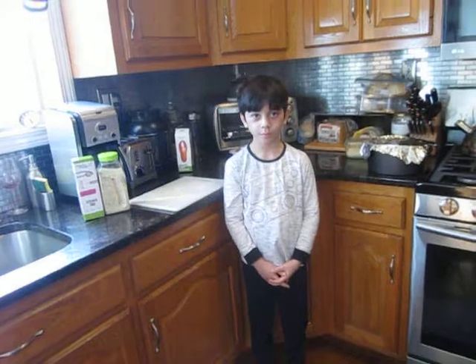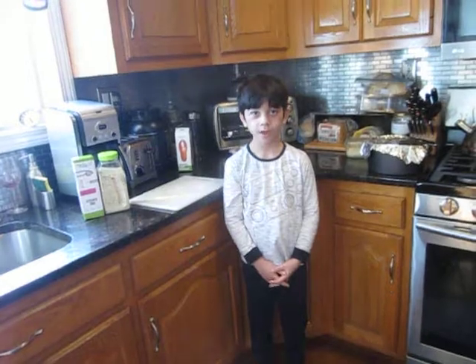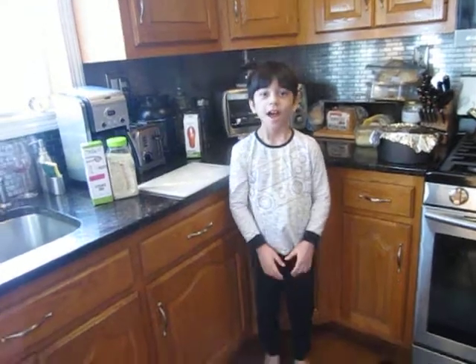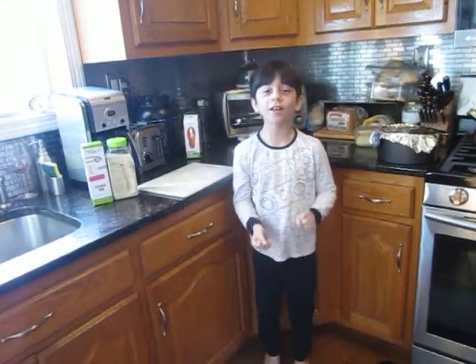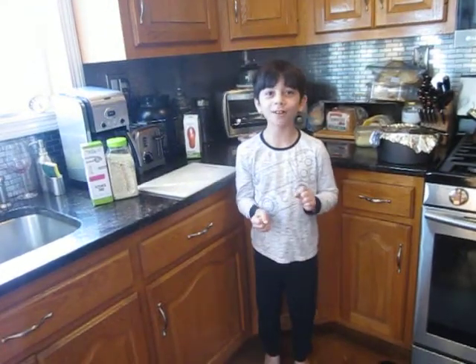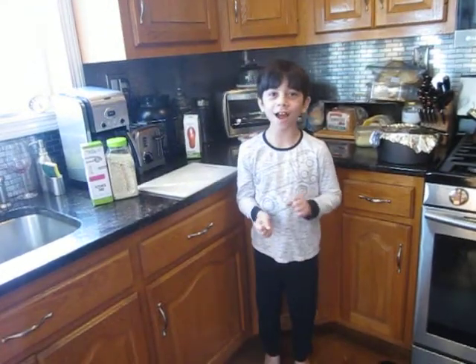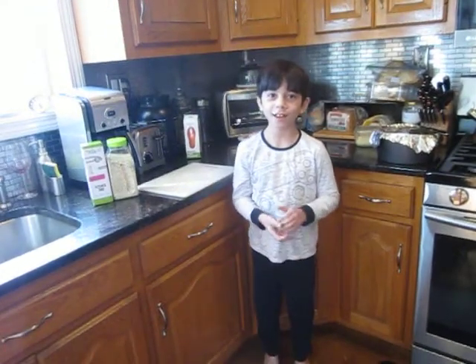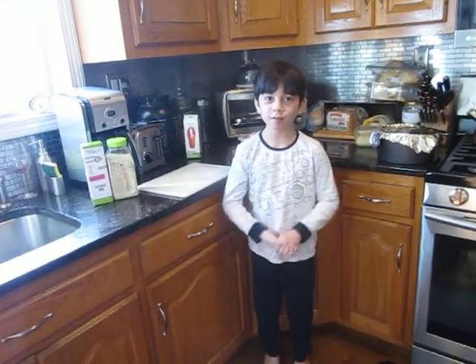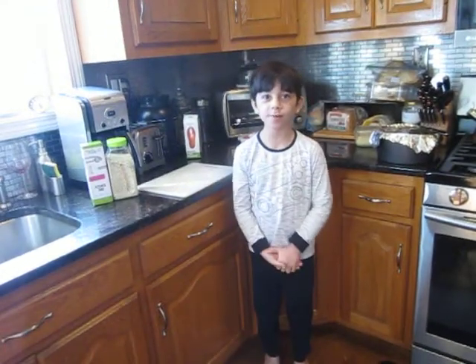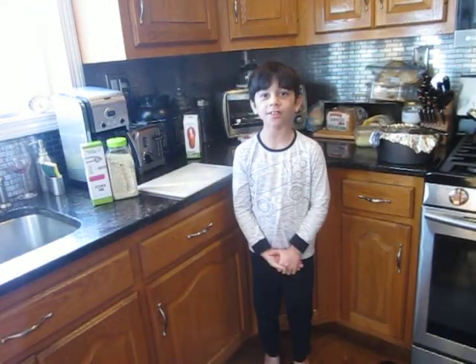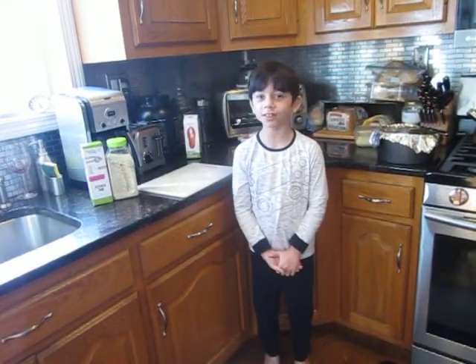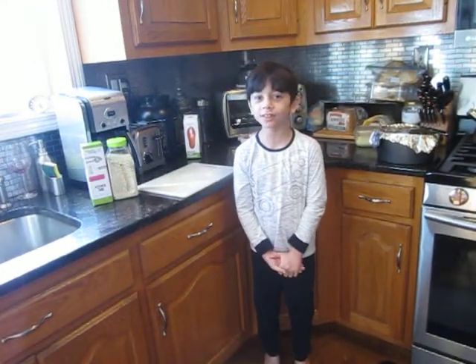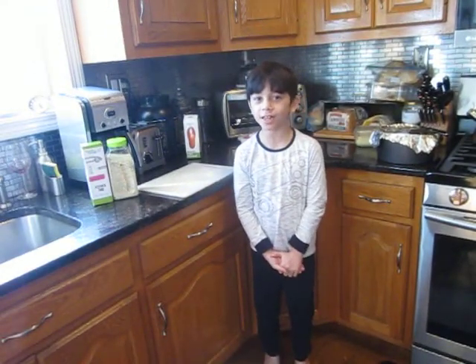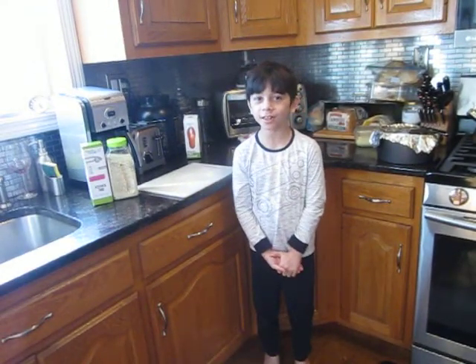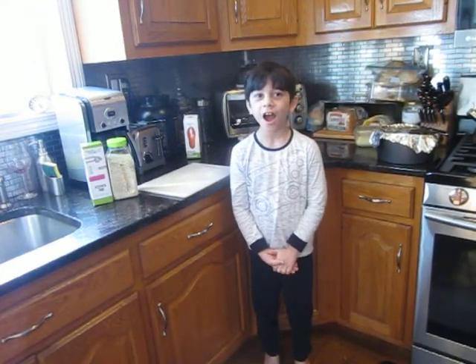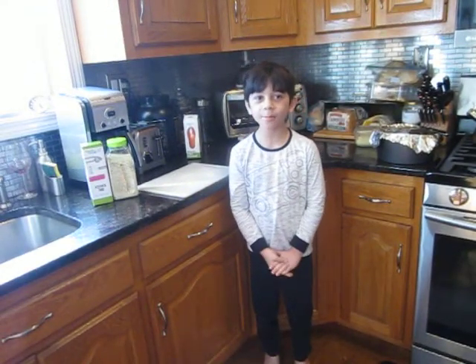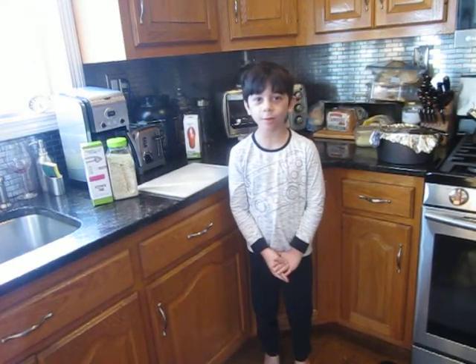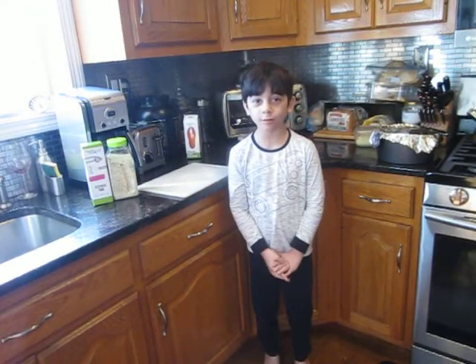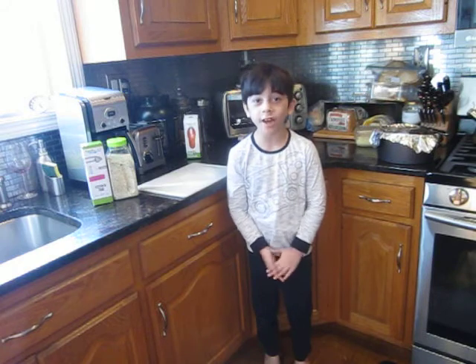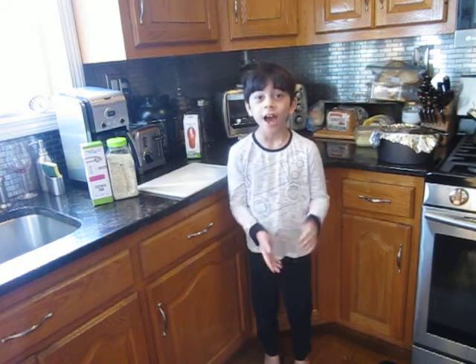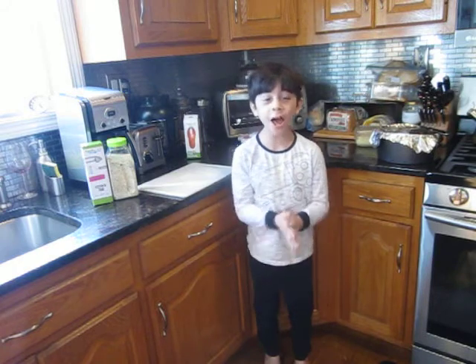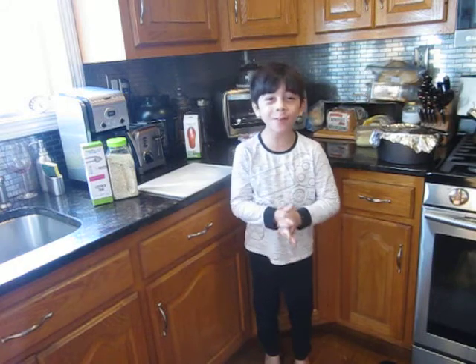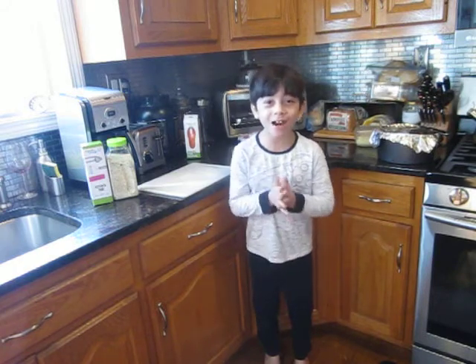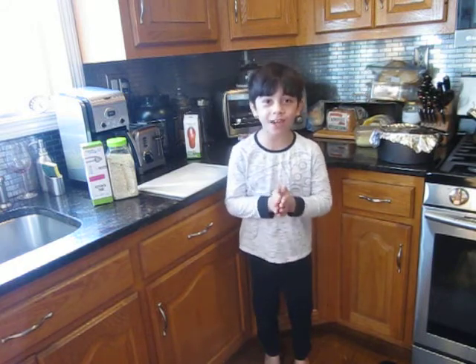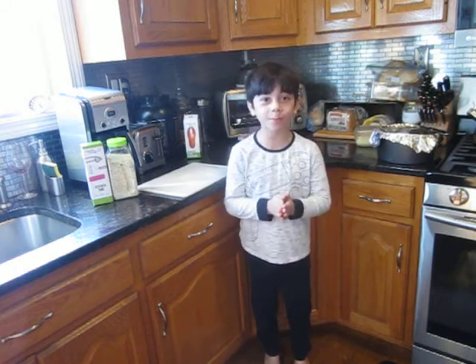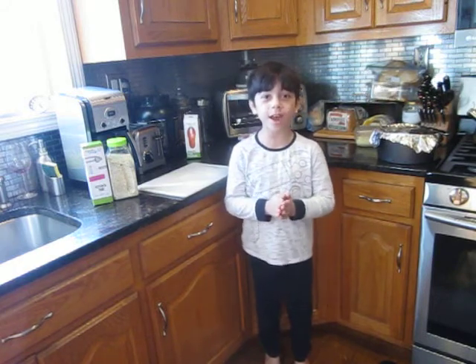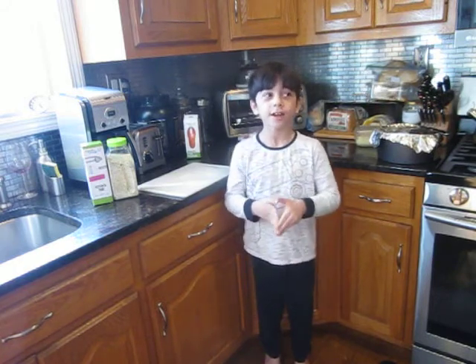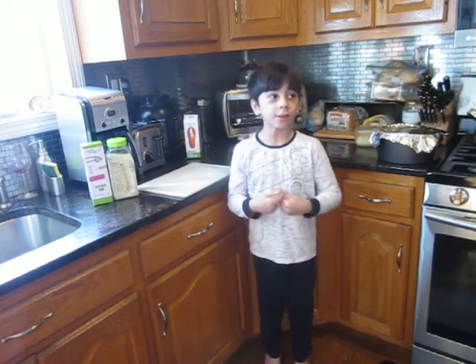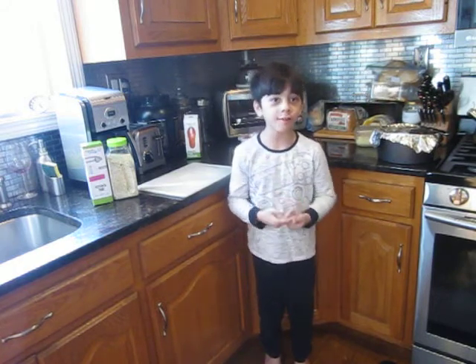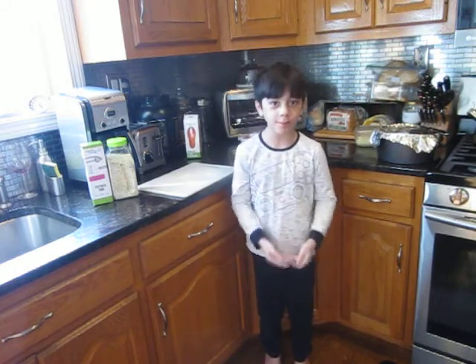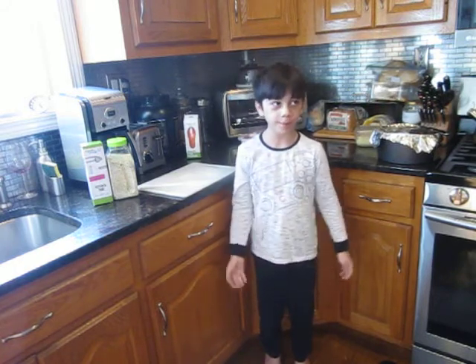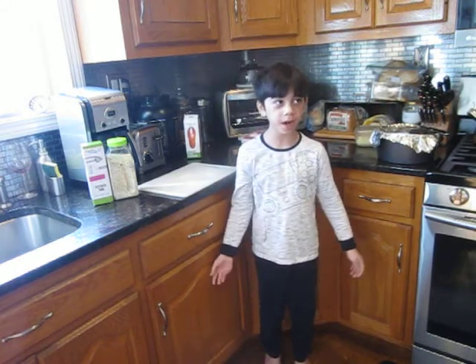Hello guys, welcome back to Goods and Things. I'm Gabriel Lucena. Happy Valentine's Day. Sorry I'm in my pajamas,